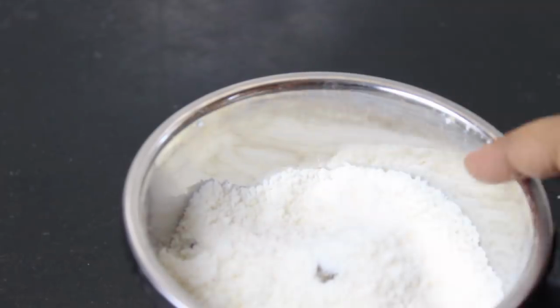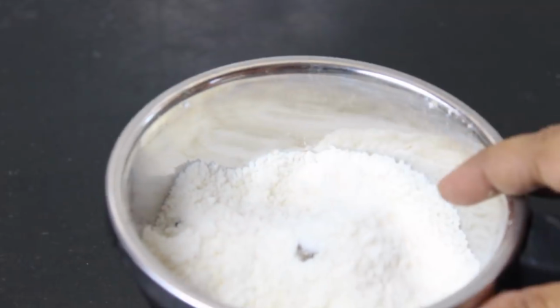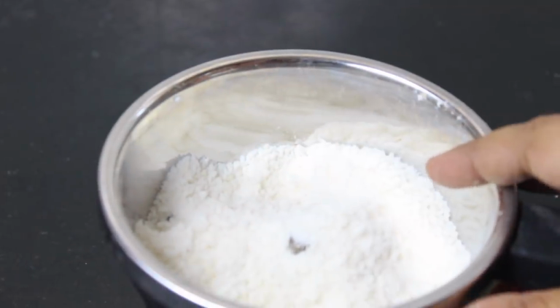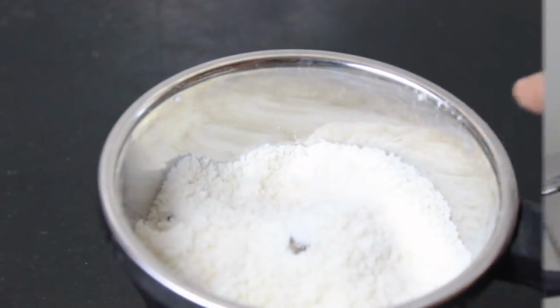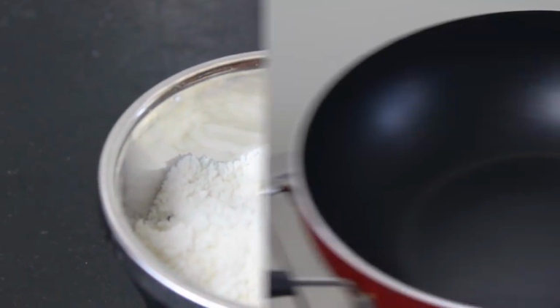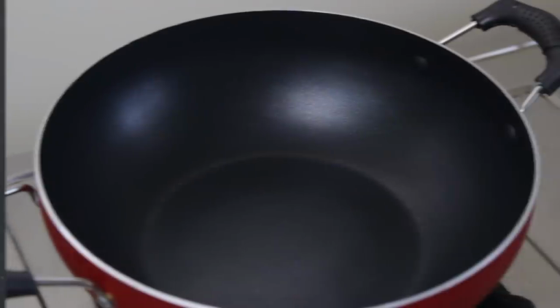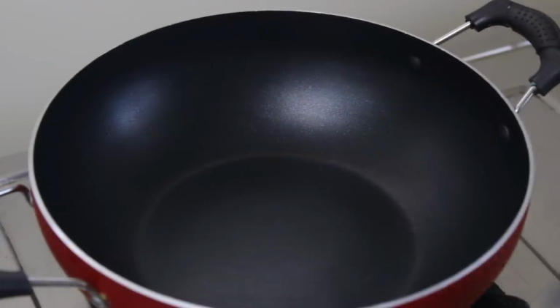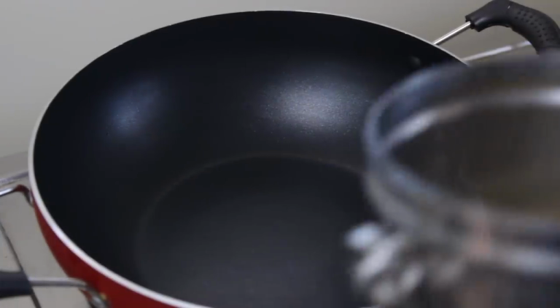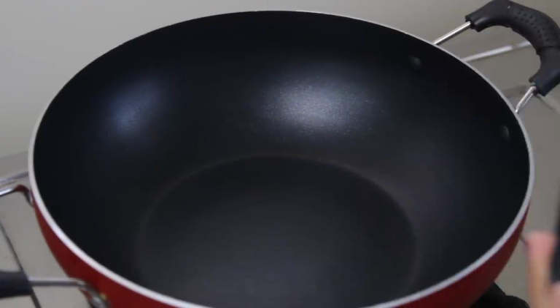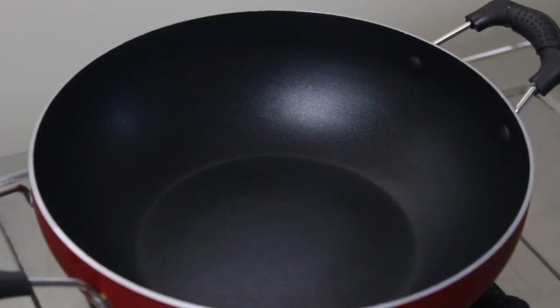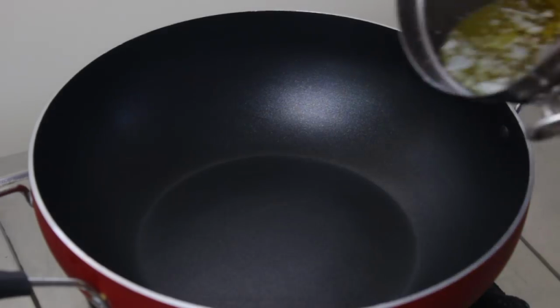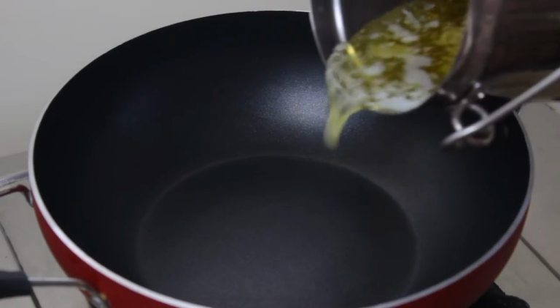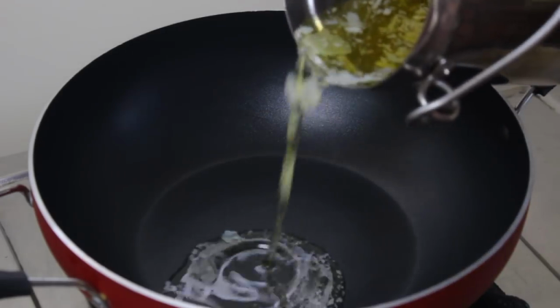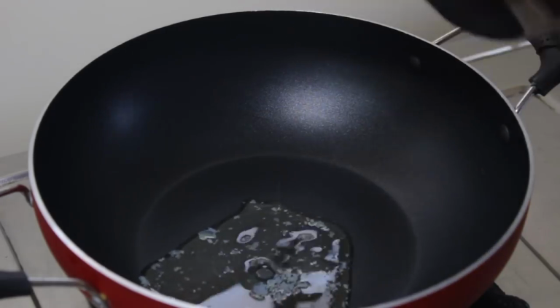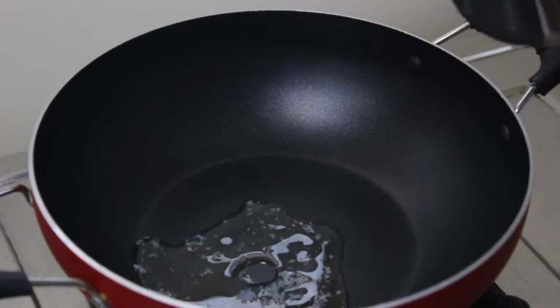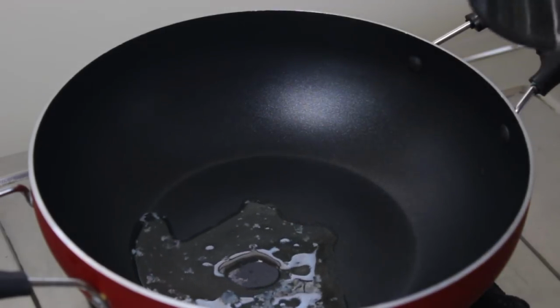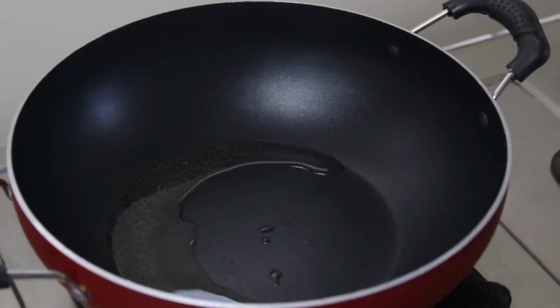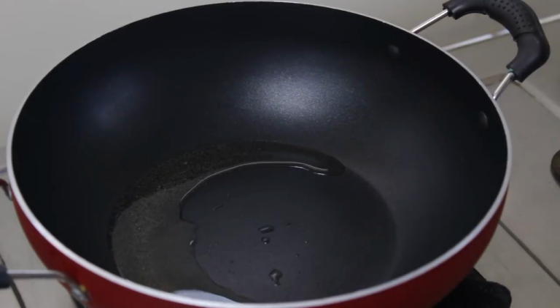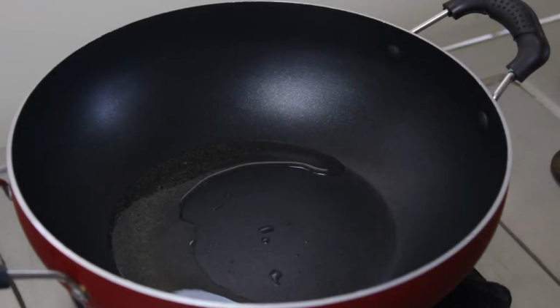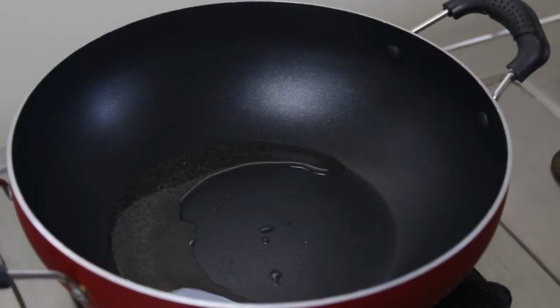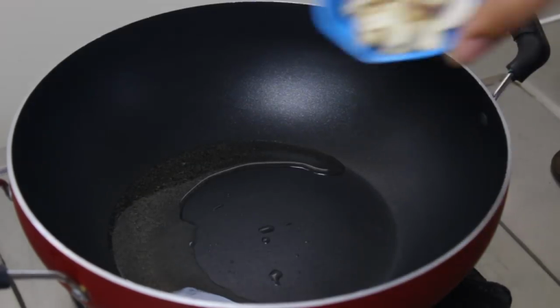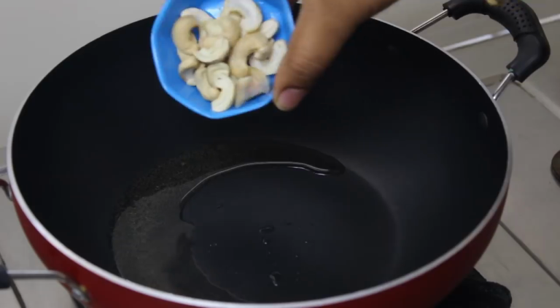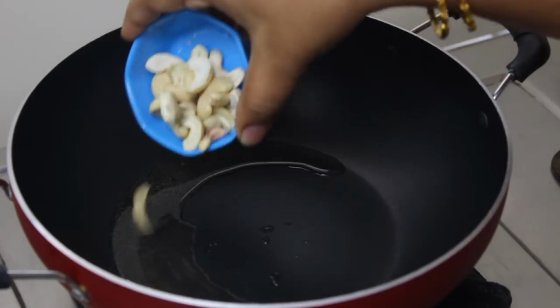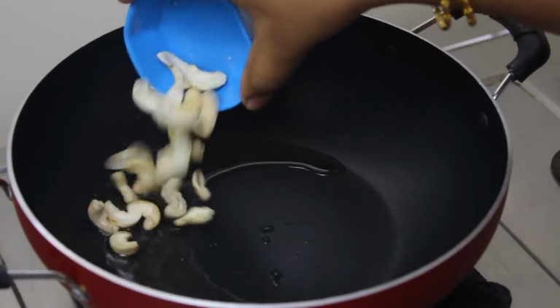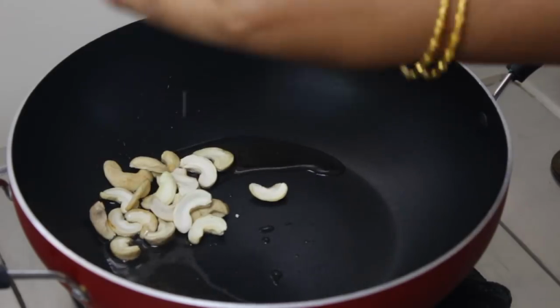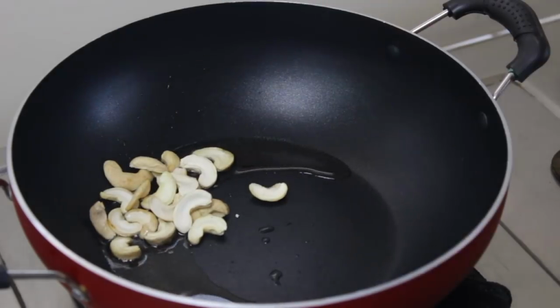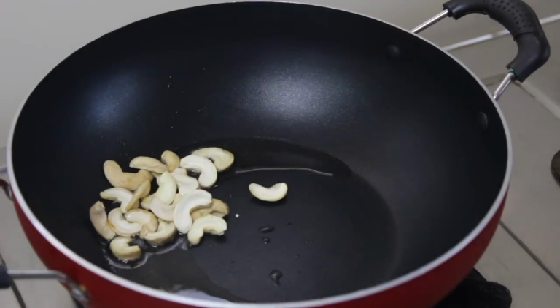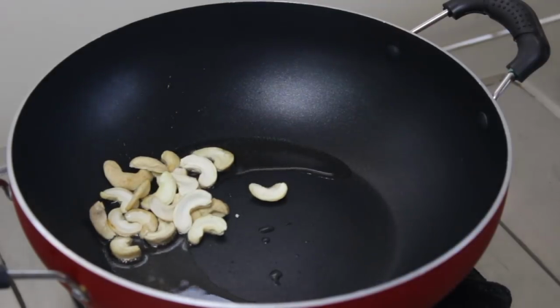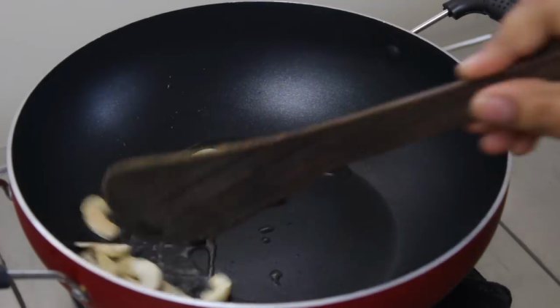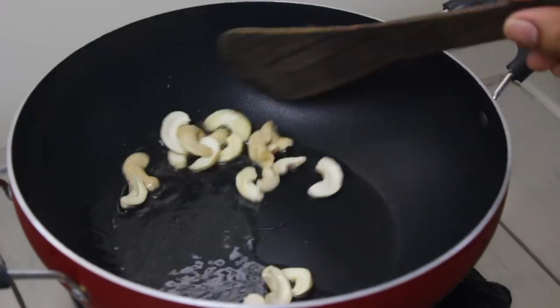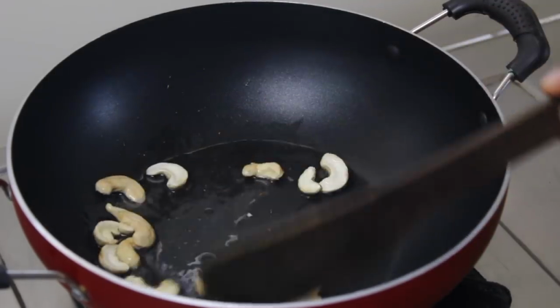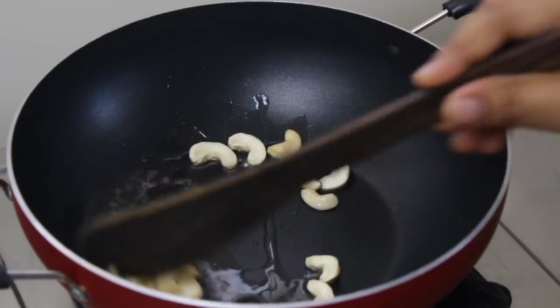Put it in a pan on the stove. Put in a tablespoon of the dough. After this dough, put in a little bit of a tablespoon. You can join the ghee and put in a little bit.